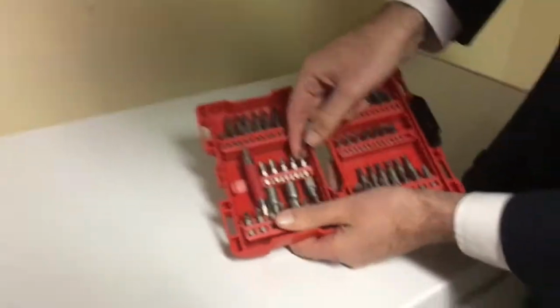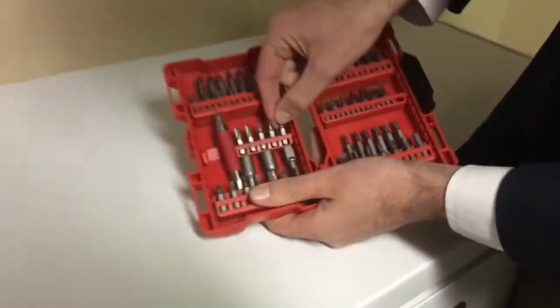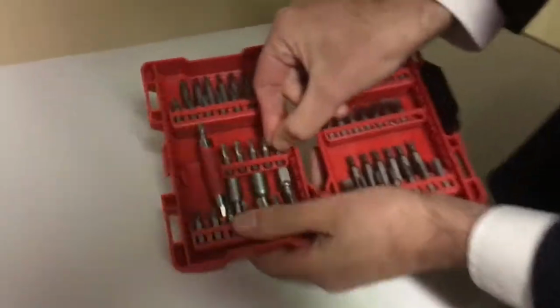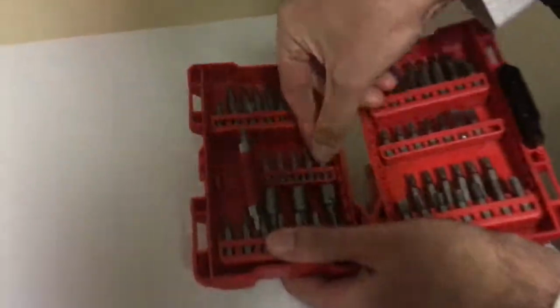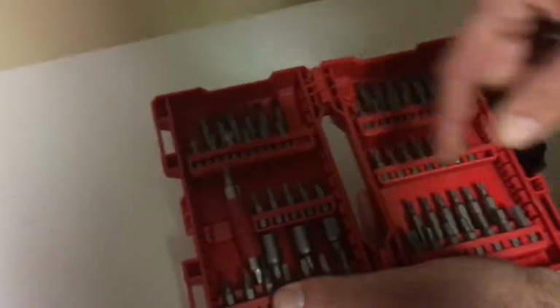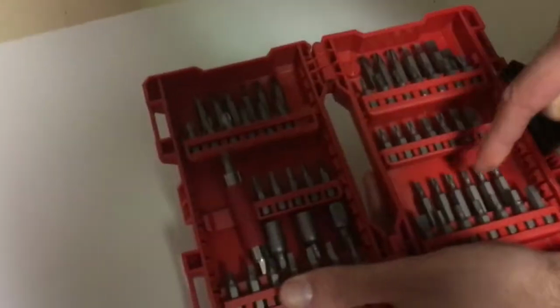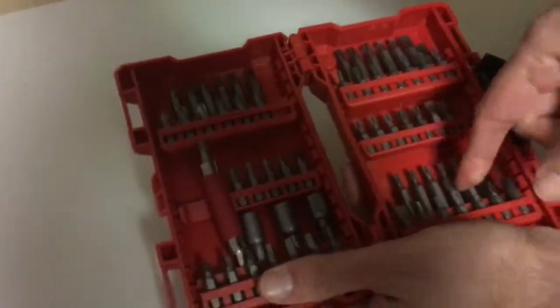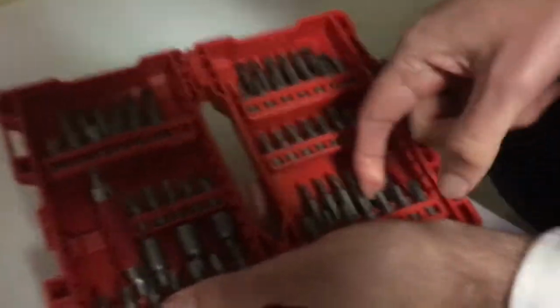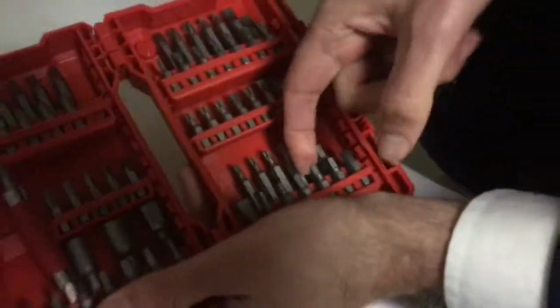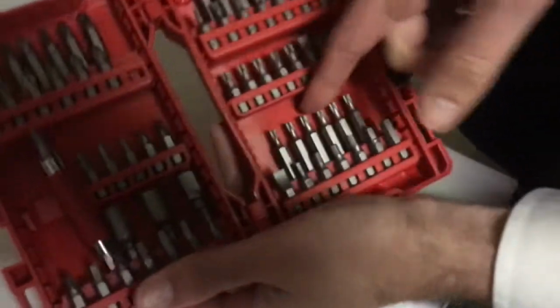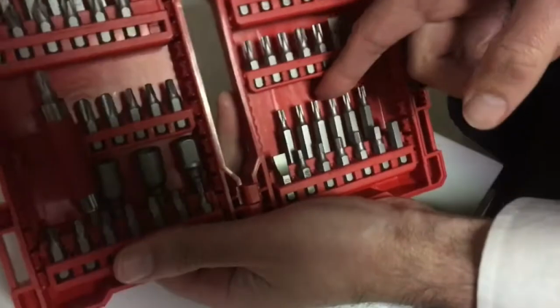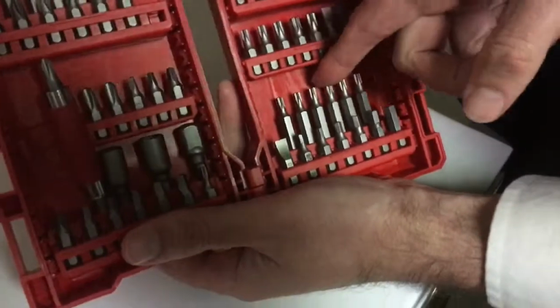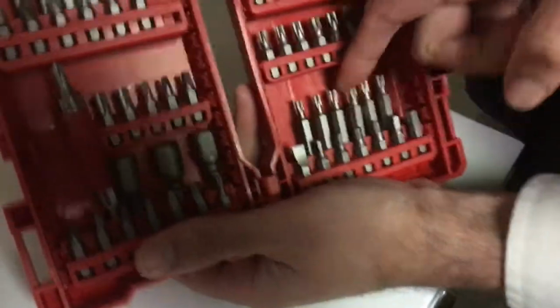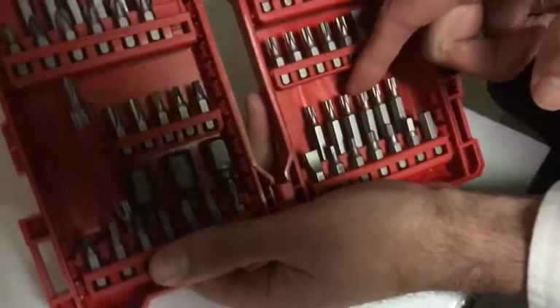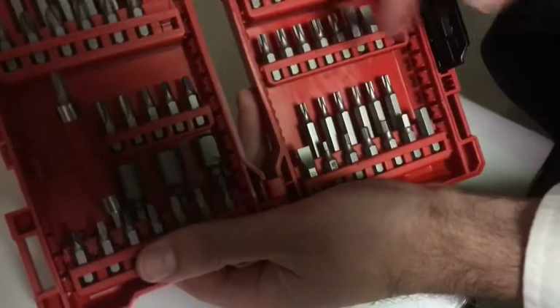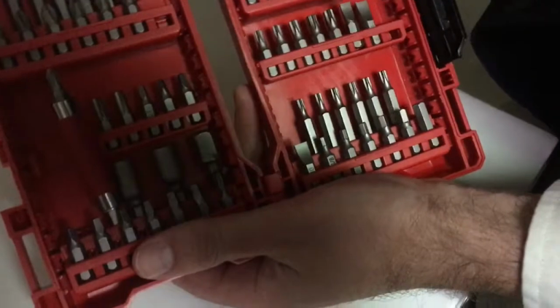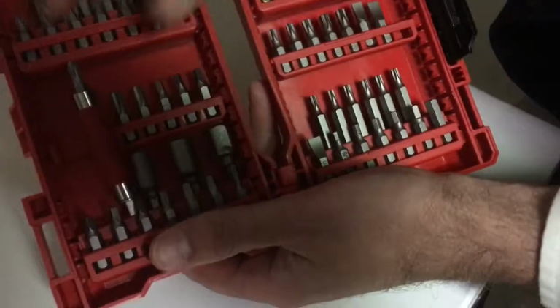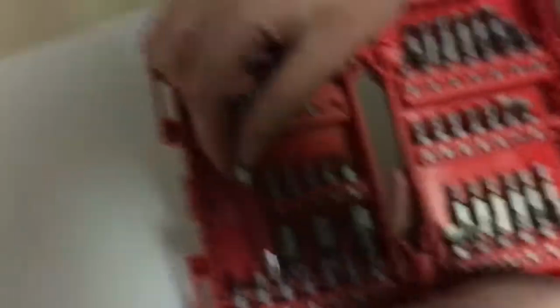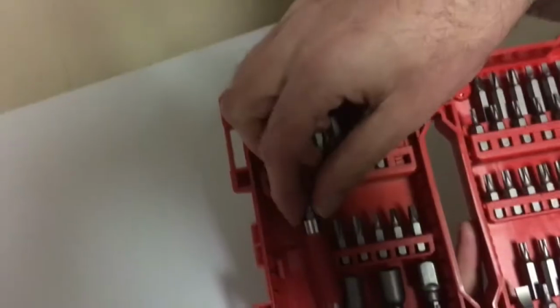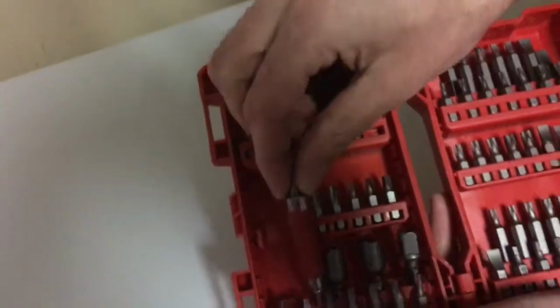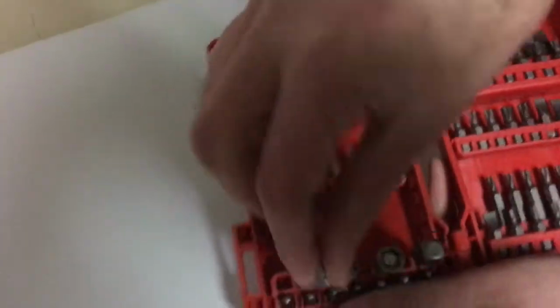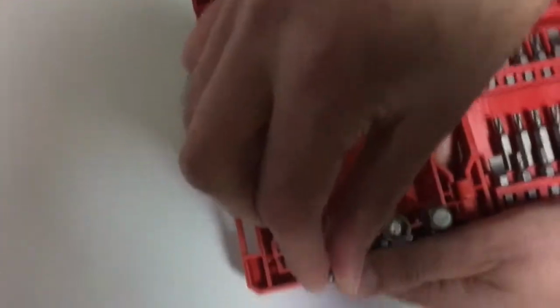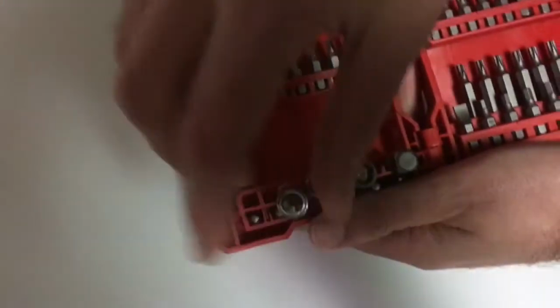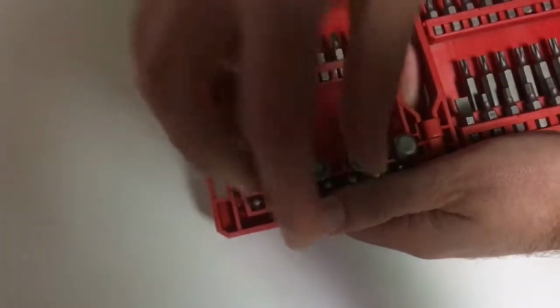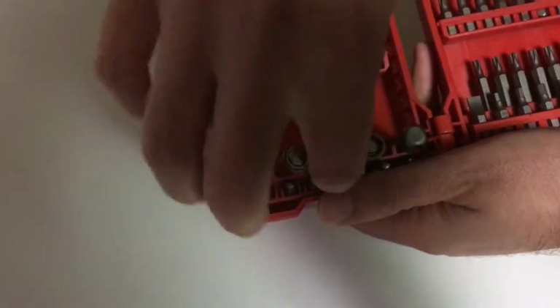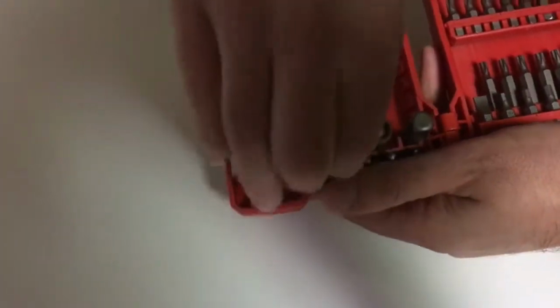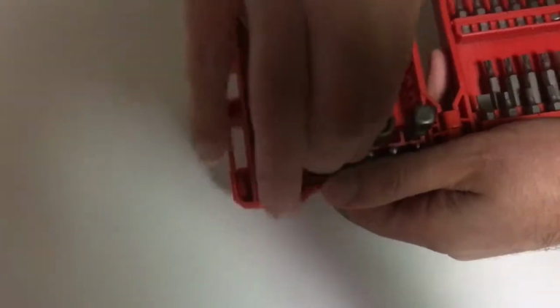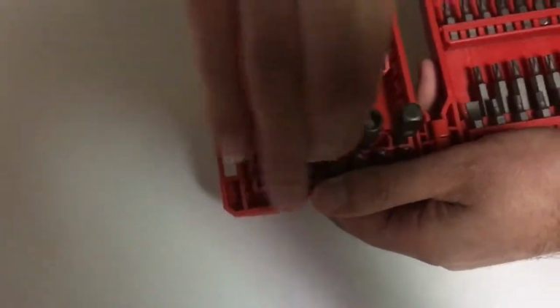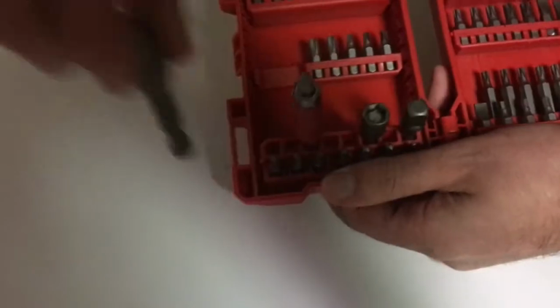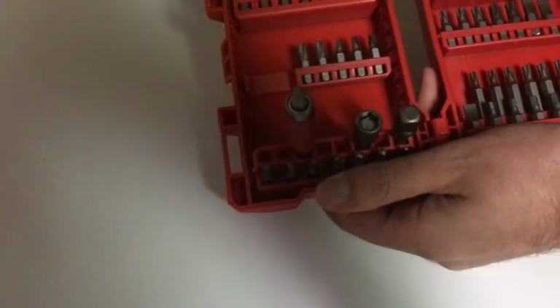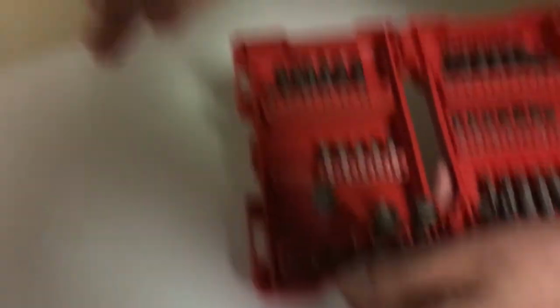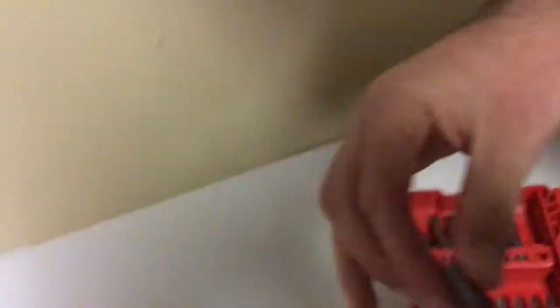When you try to move the bits with the smaller heads, it's really hard to move the rows out so you can take the bits out. Hopefully it's just because it's new and needs some time. But if you take the longer bit, that makes it much easier to move.